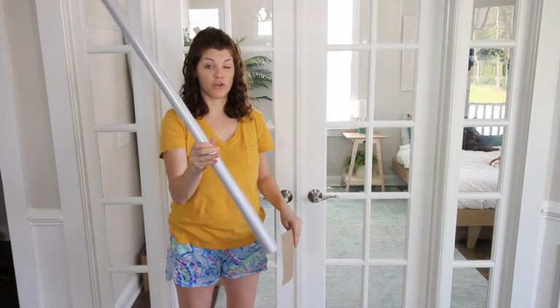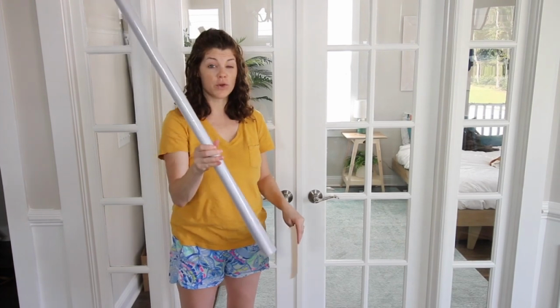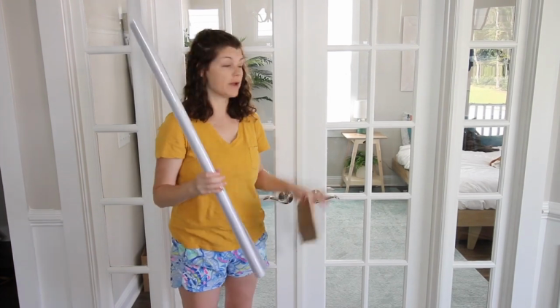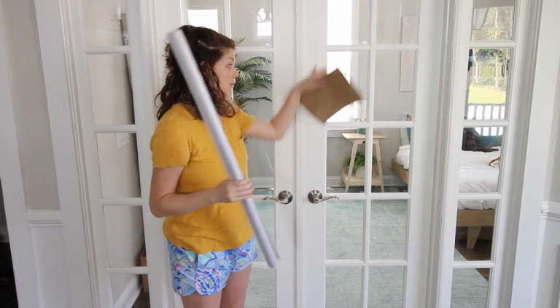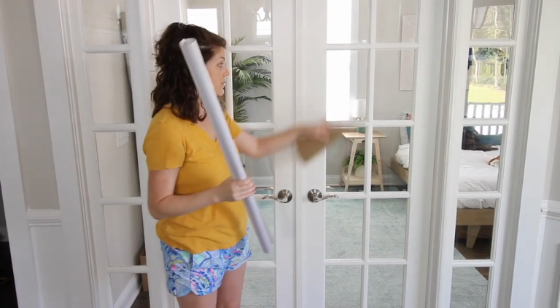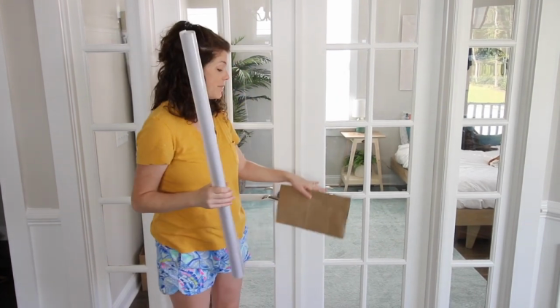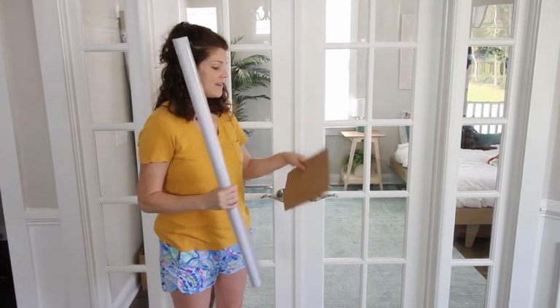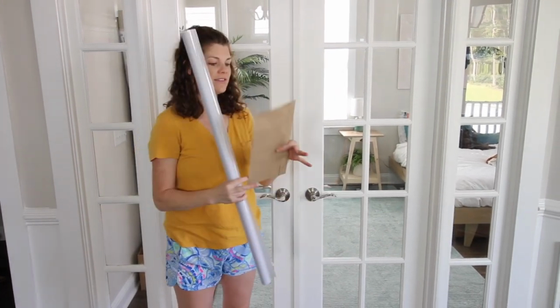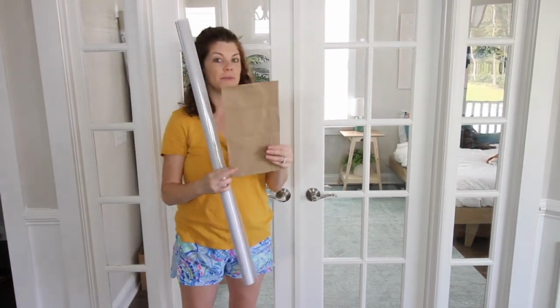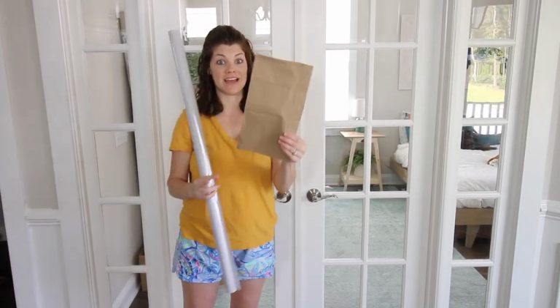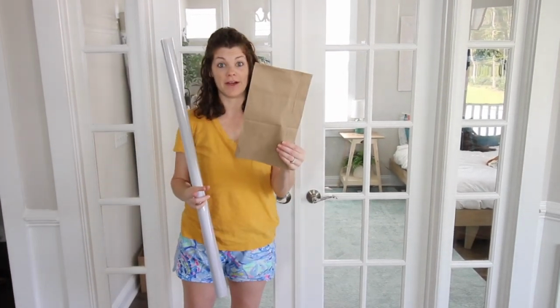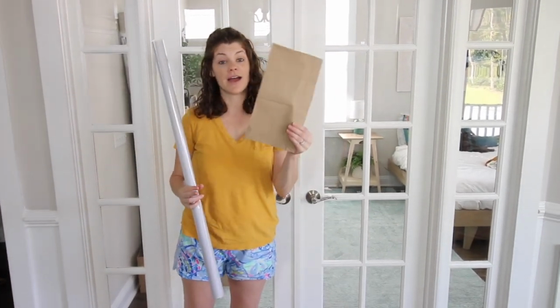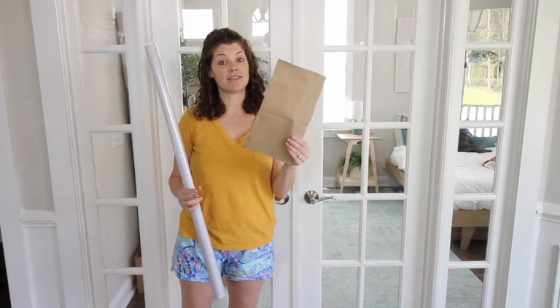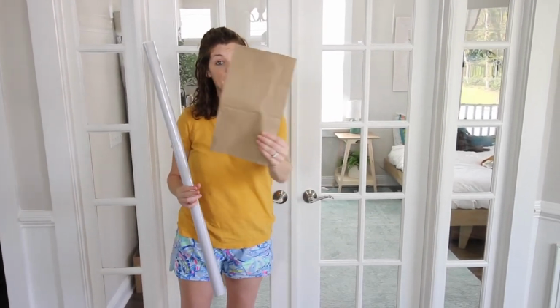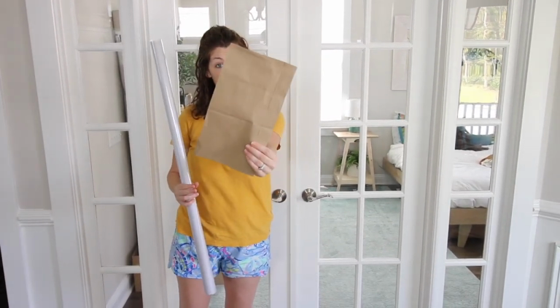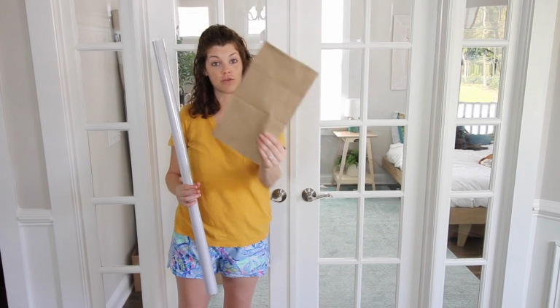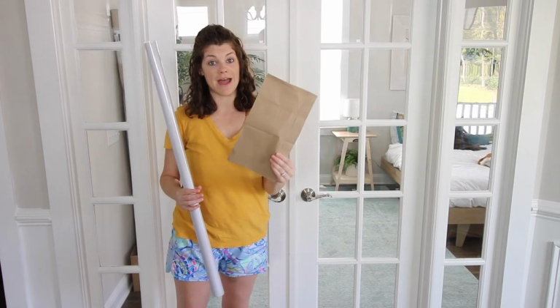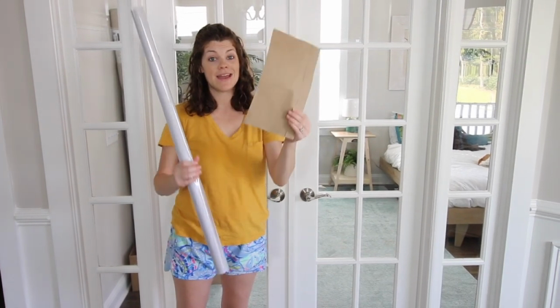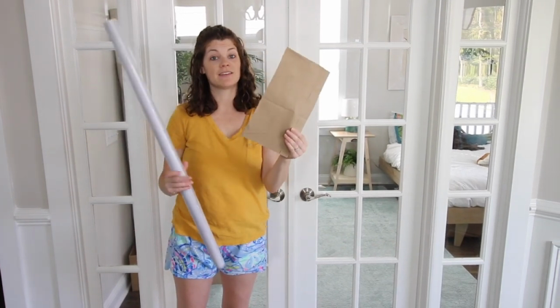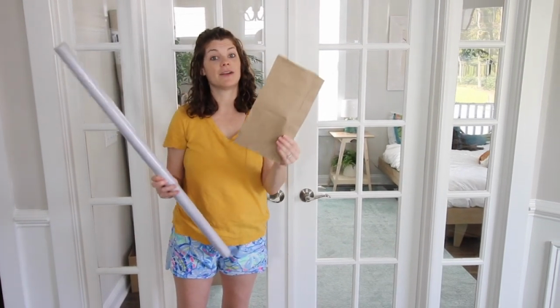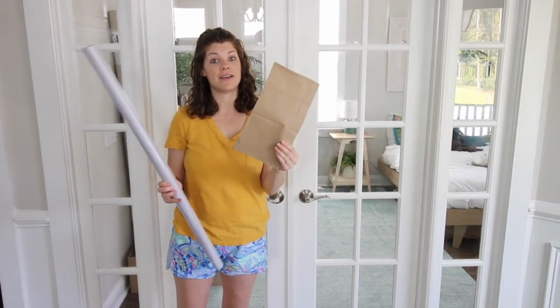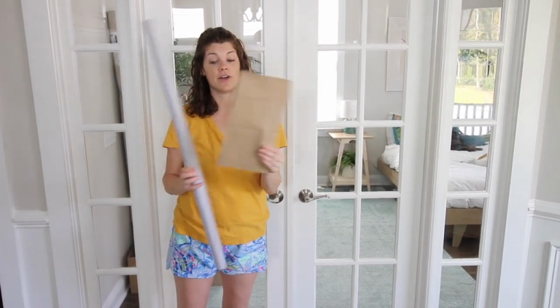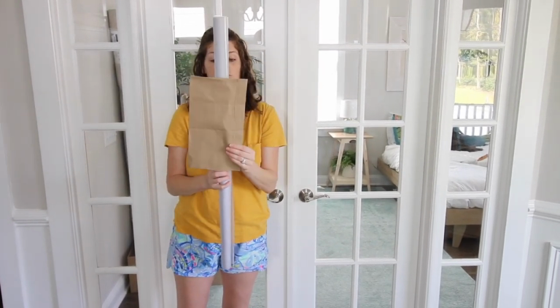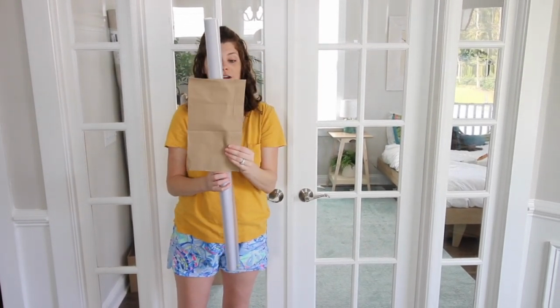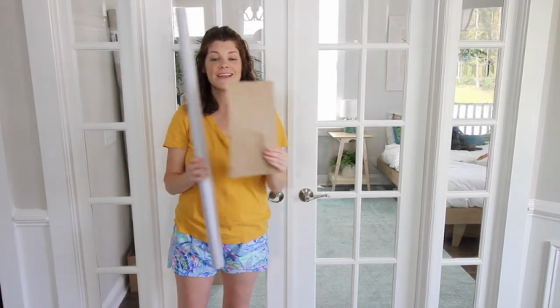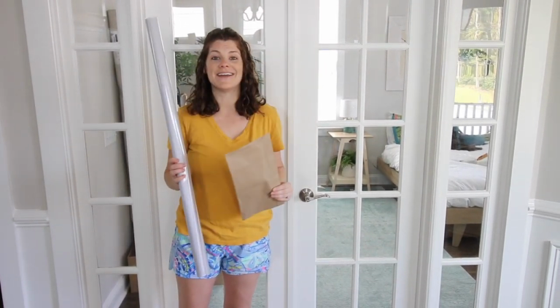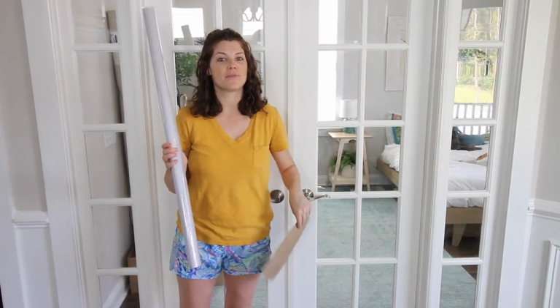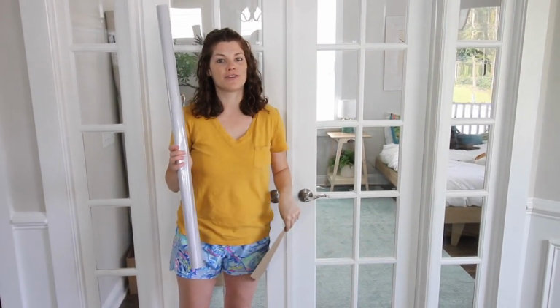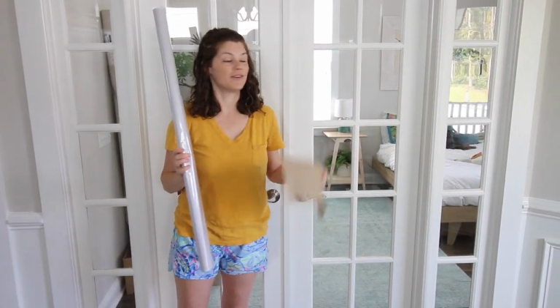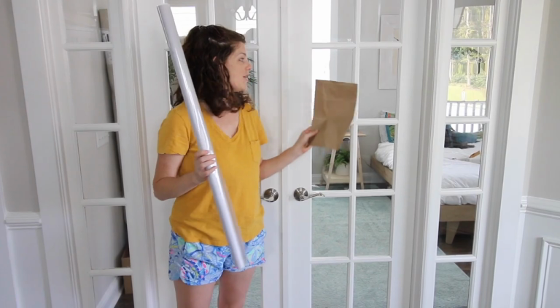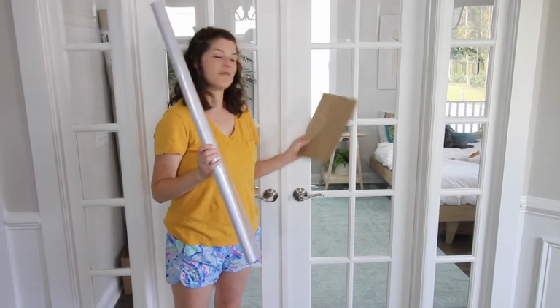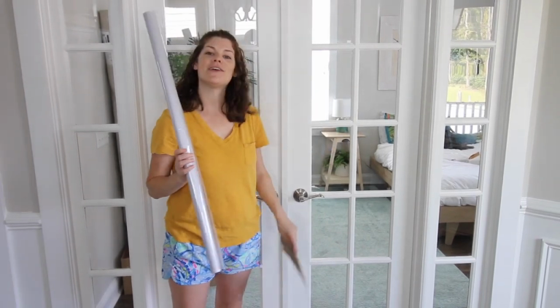The trick when you're doing a window with a lot of panes like this is to make a template. I cut this out of a paper grocery bag, and that's going to make it a lot easier to trace and cut out the perfect squares for my windows.